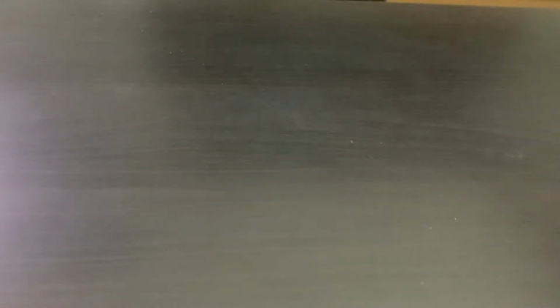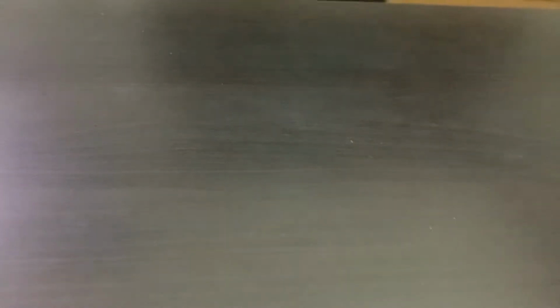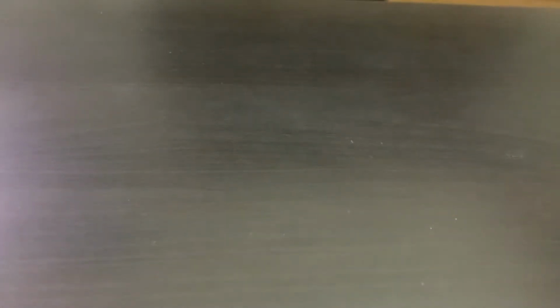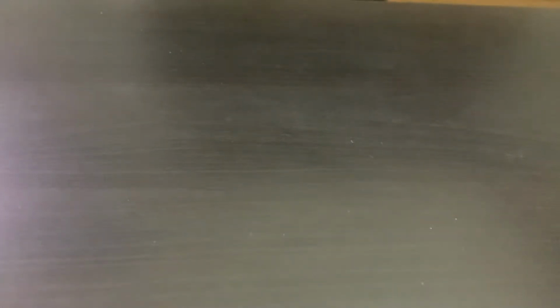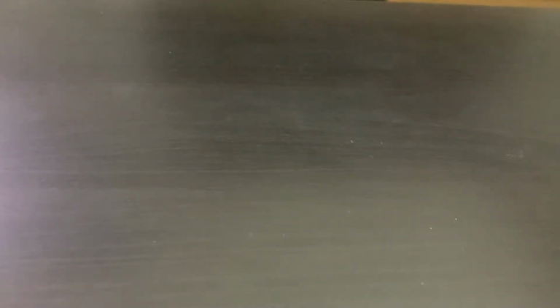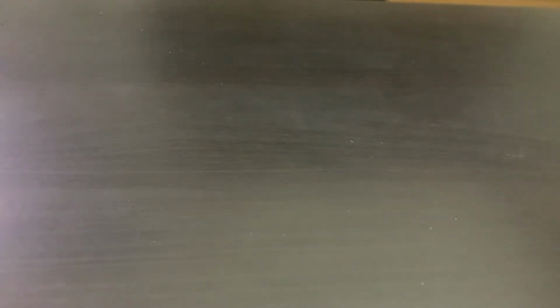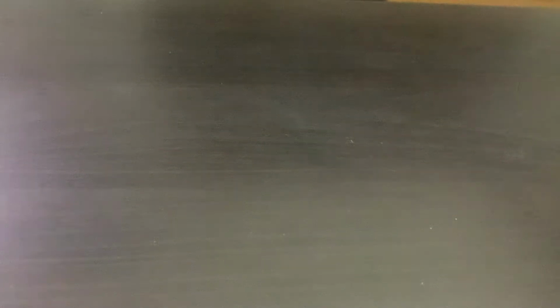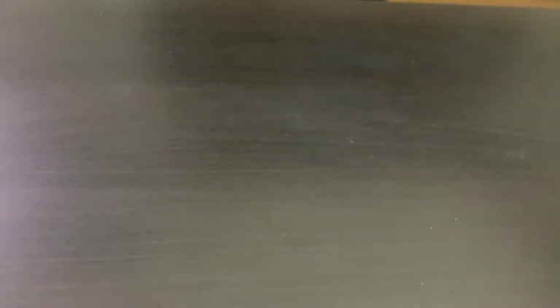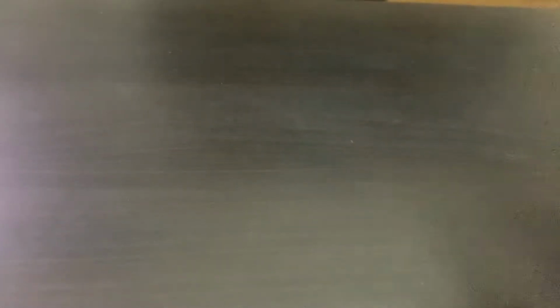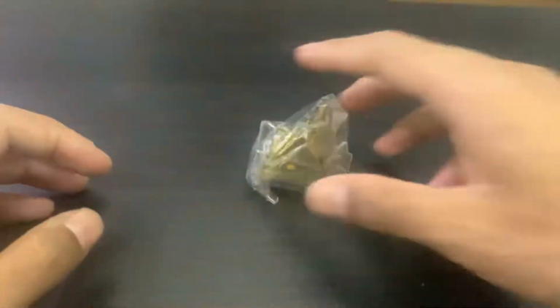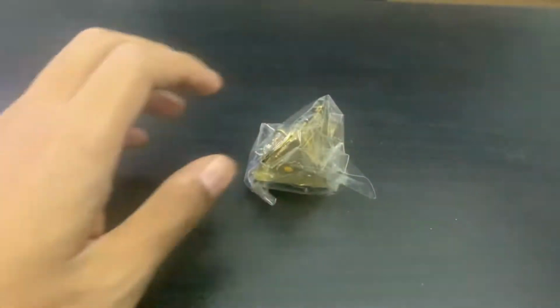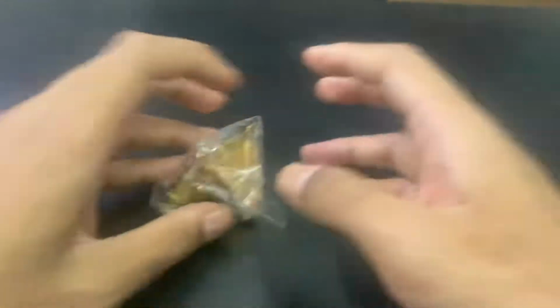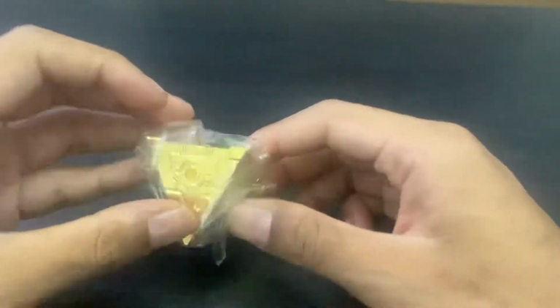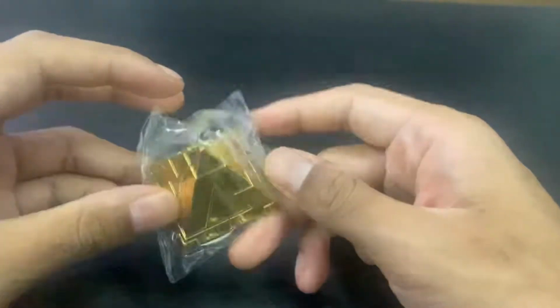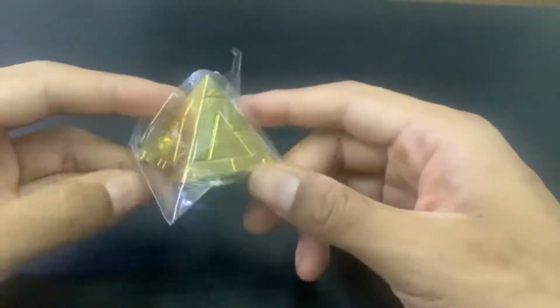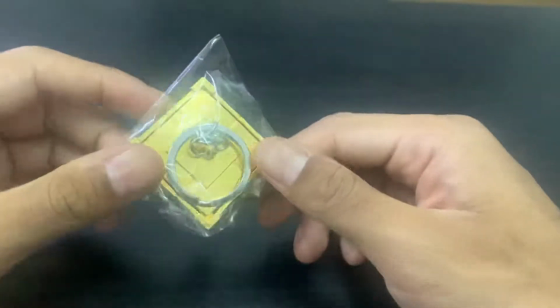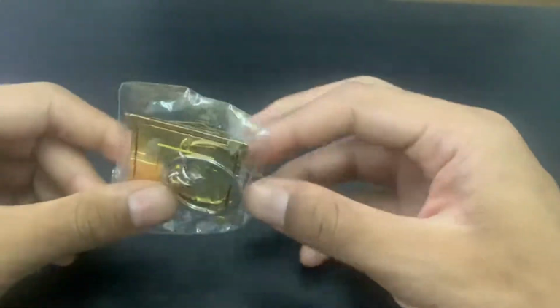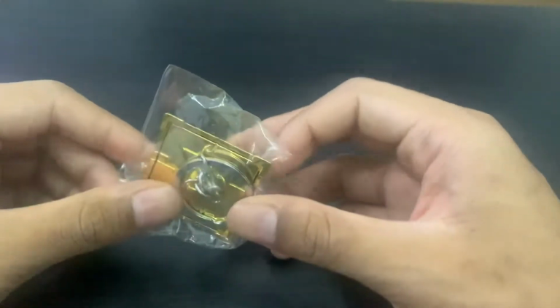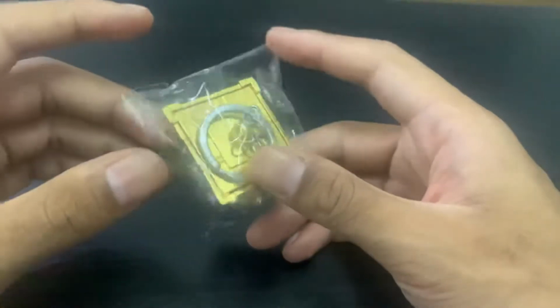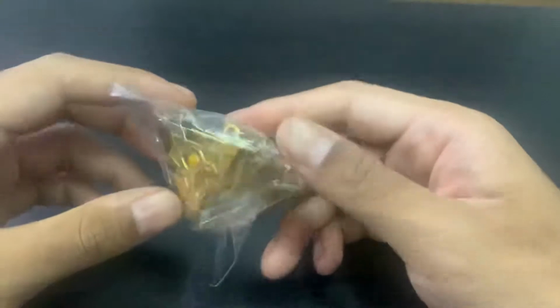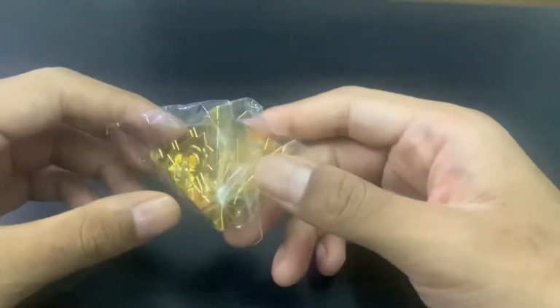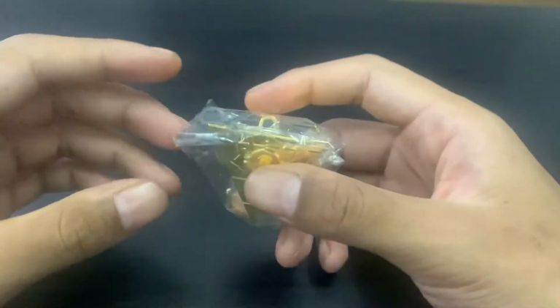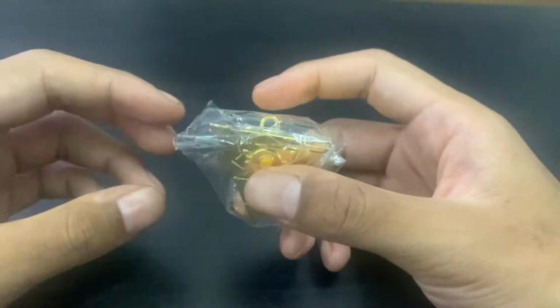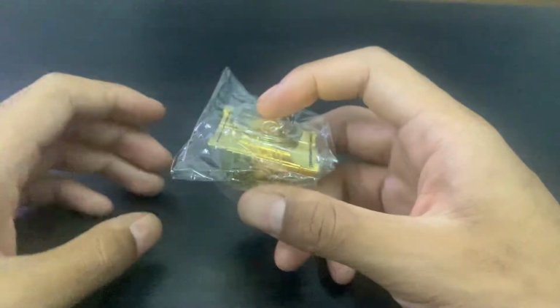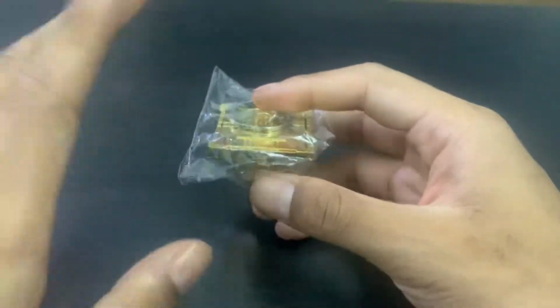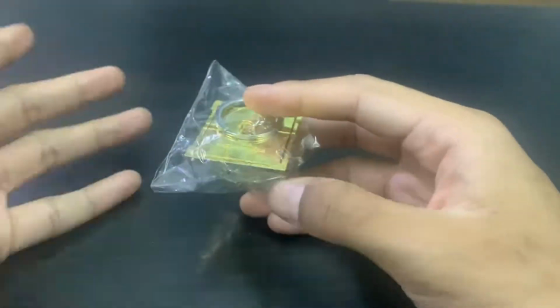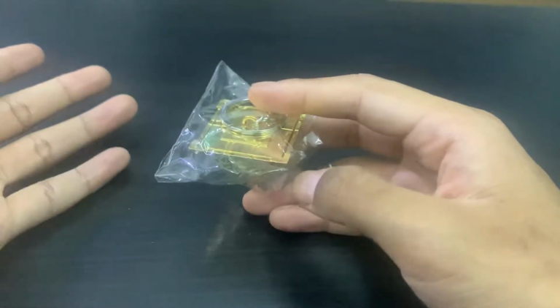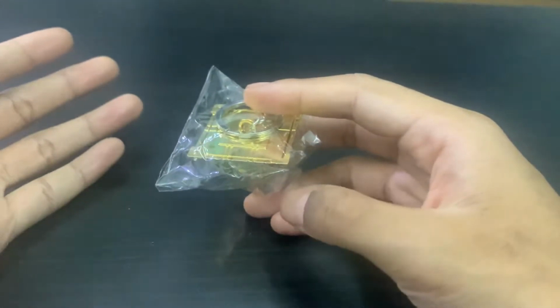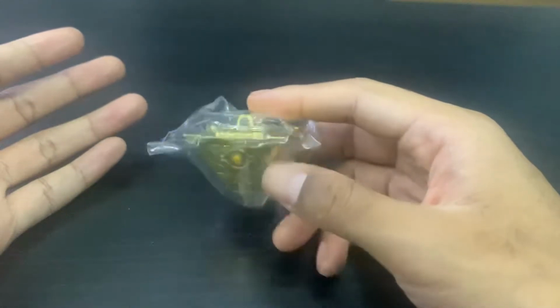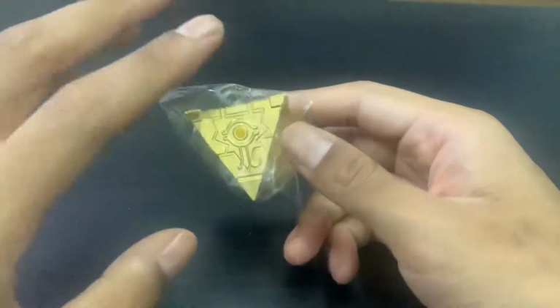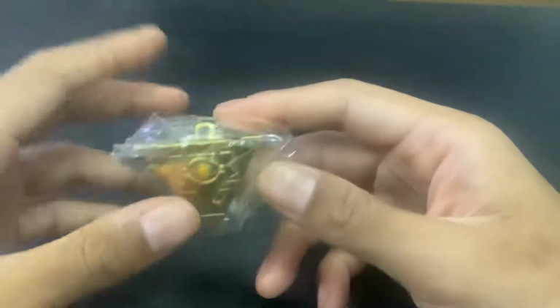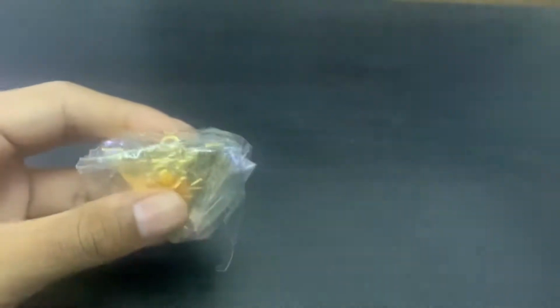What's up guys, it's xyz and today I just want to show you this really quick video. Cool yo yo keychain. I don't know if anyone is actually watching my videos, but if you do watch my videos...